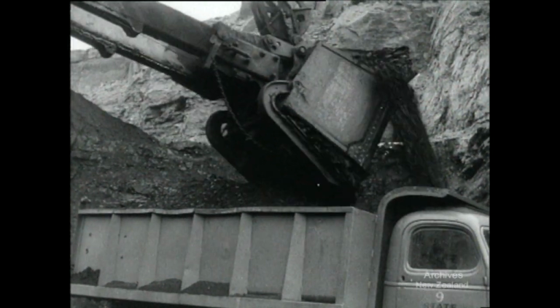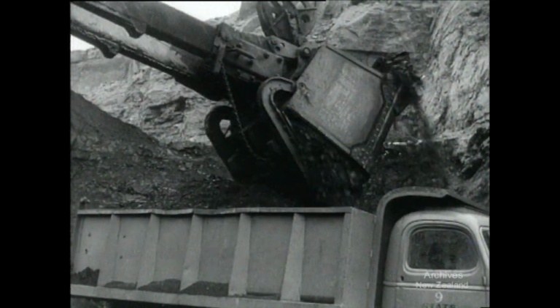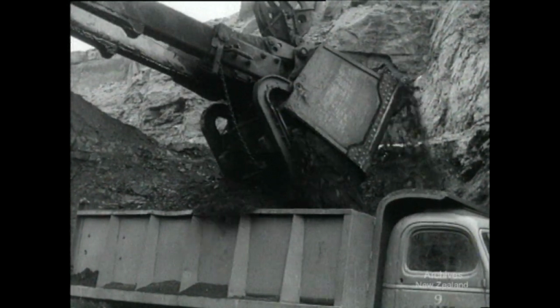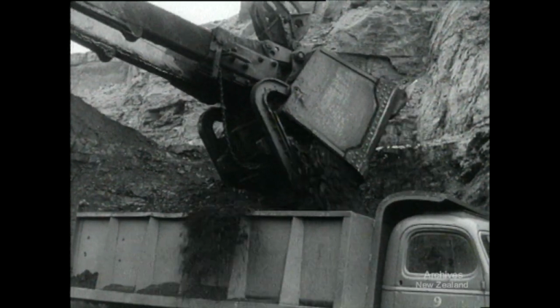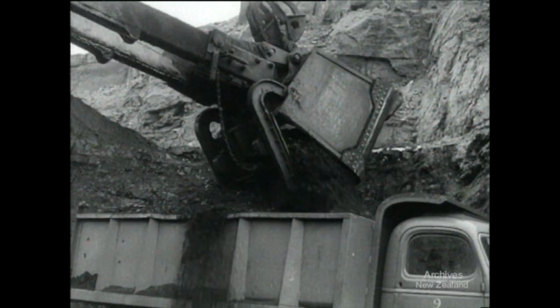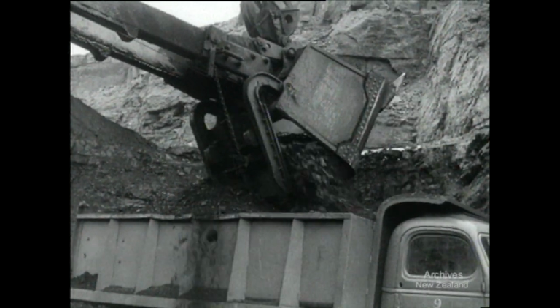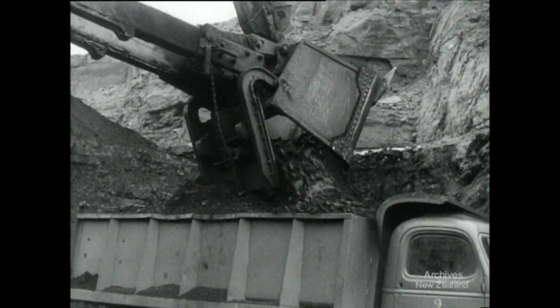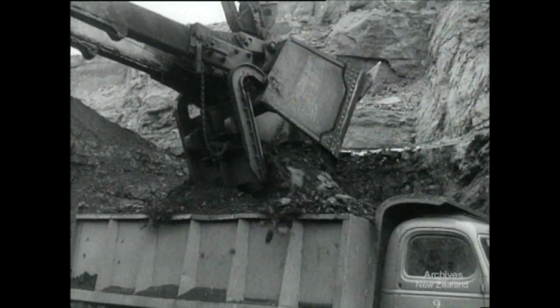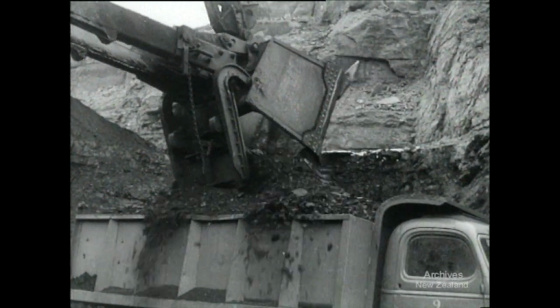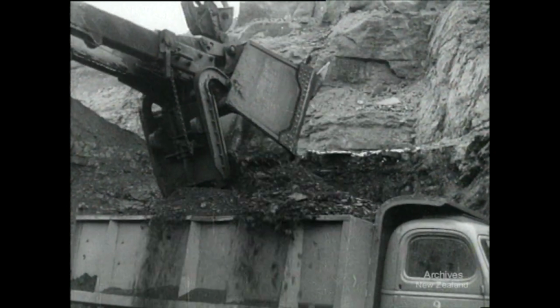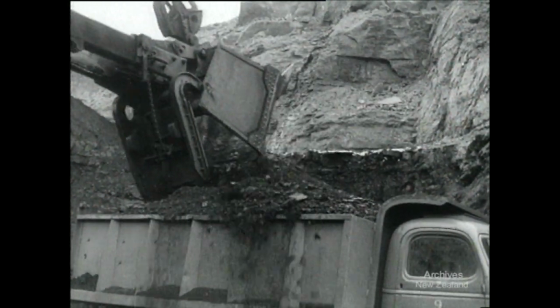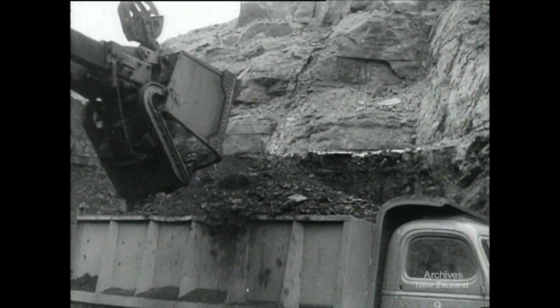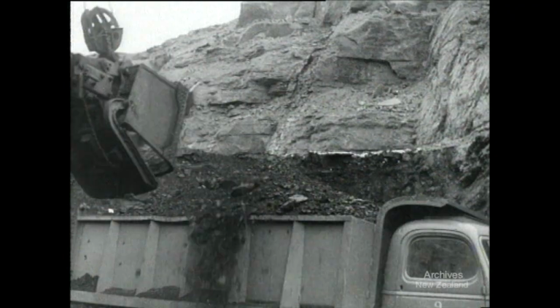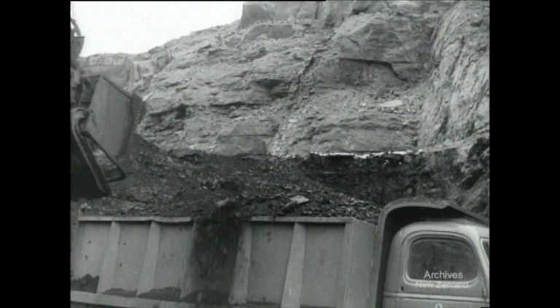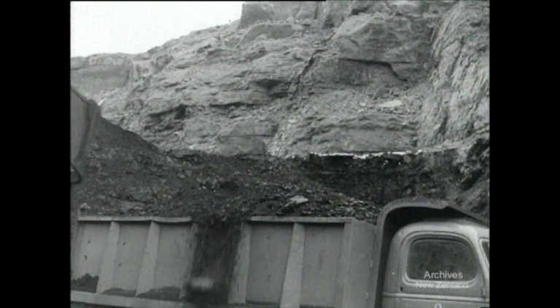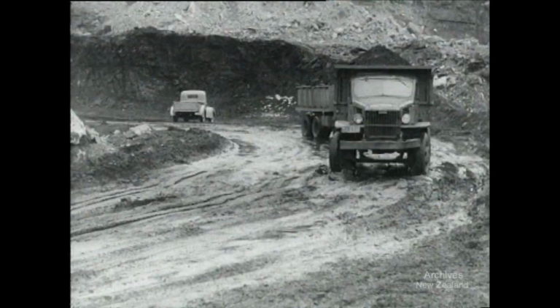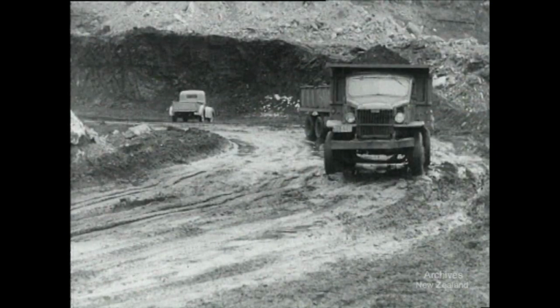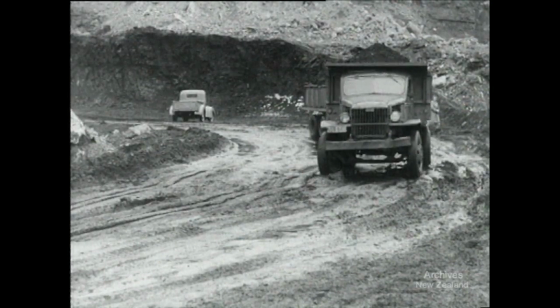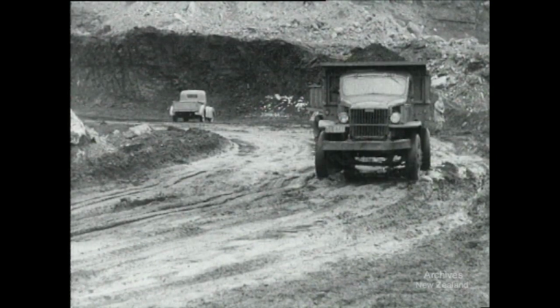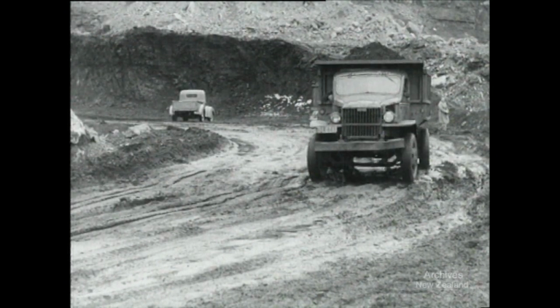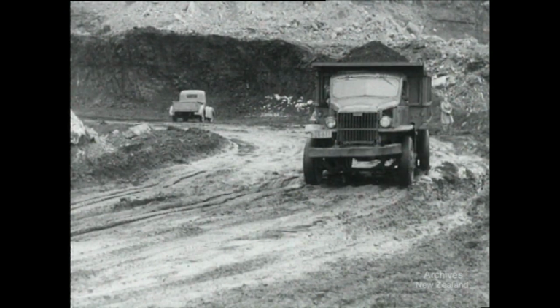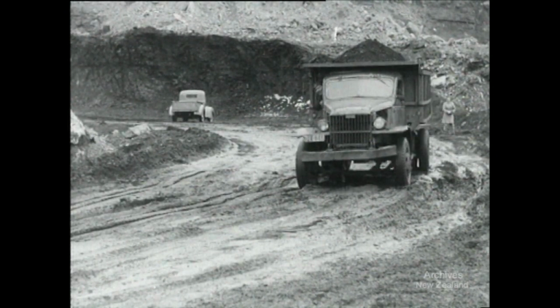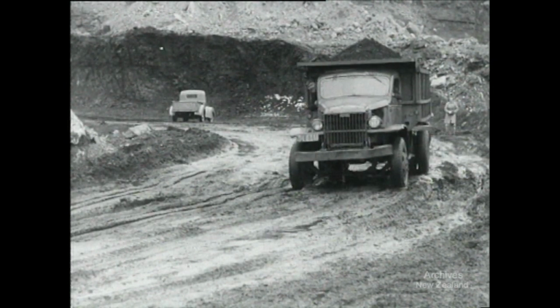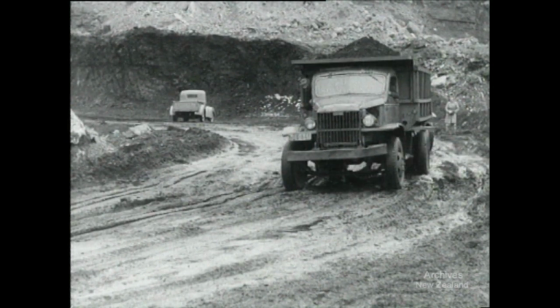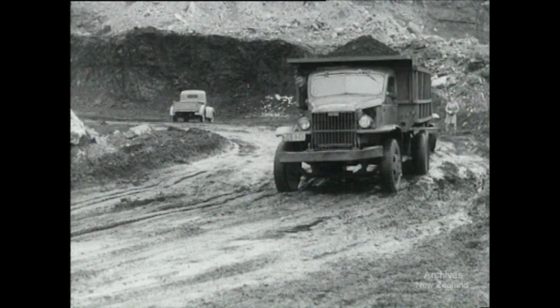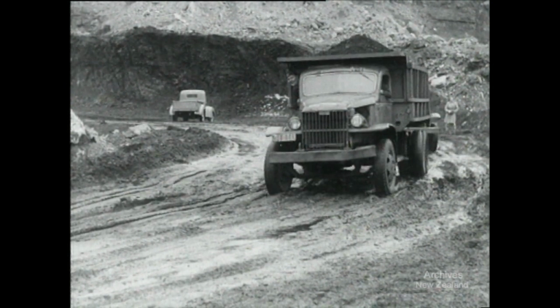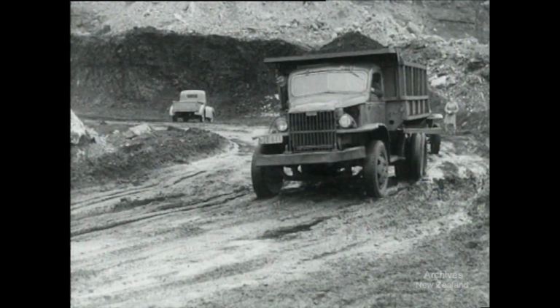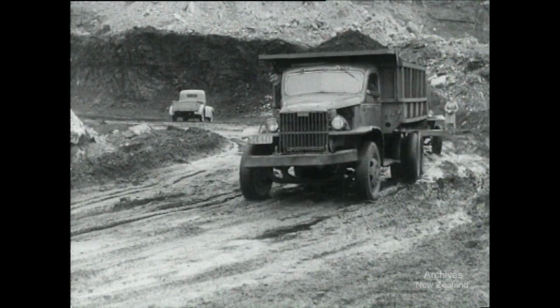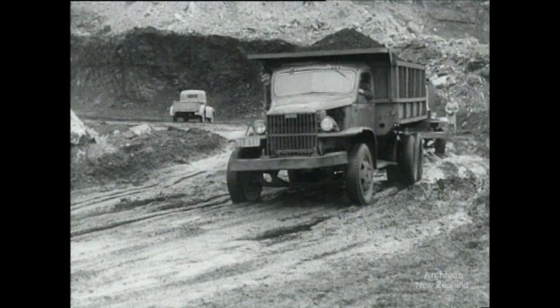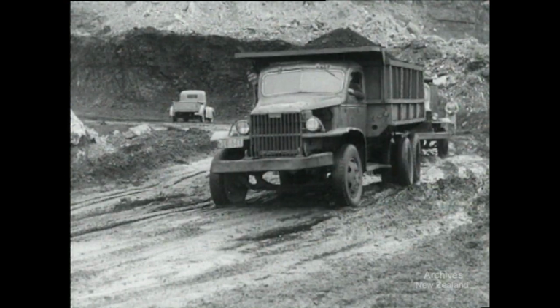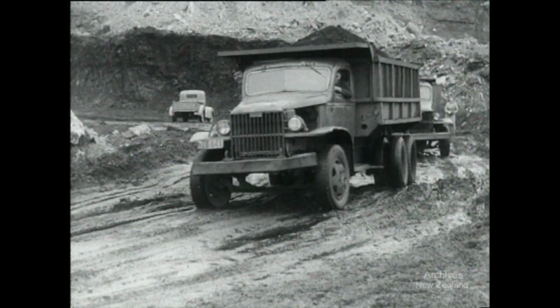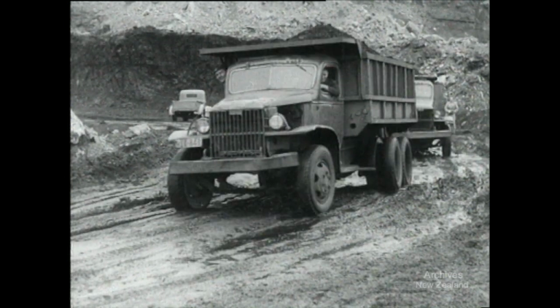Wet or fine, the mining of open cast coal goes on. As soon as one truck is filled another is ready to take its place. Every day approximately 170 truckloads move off from here.